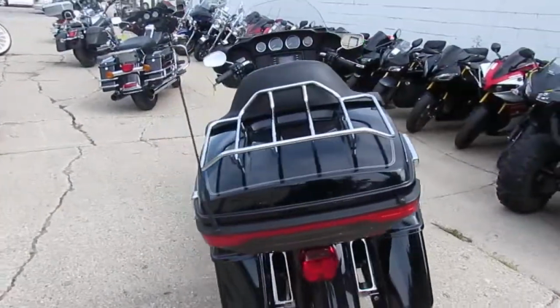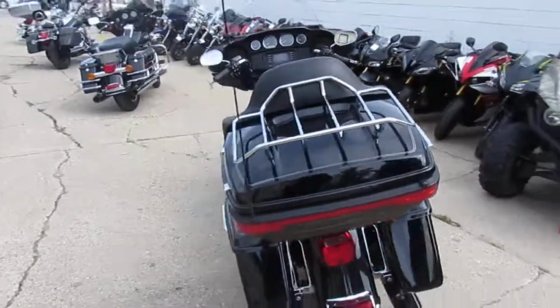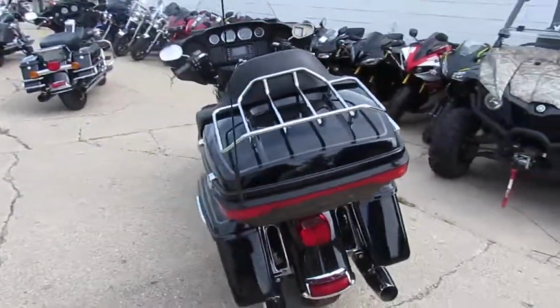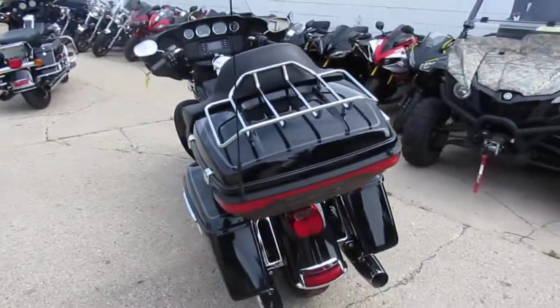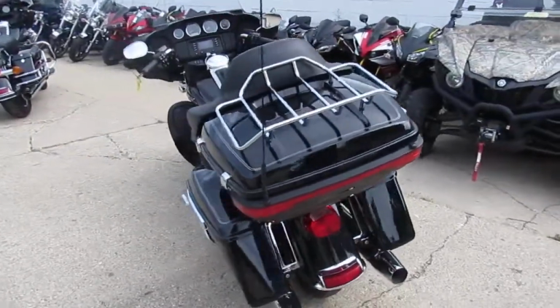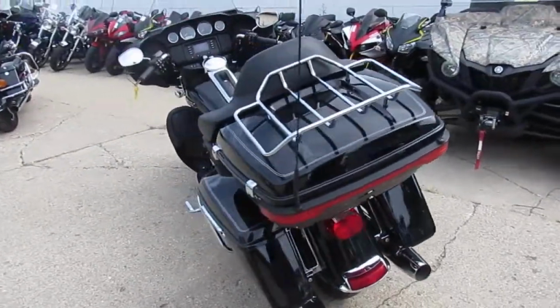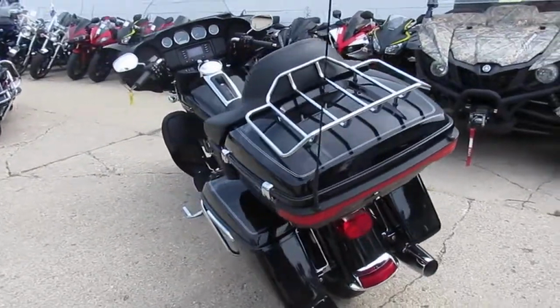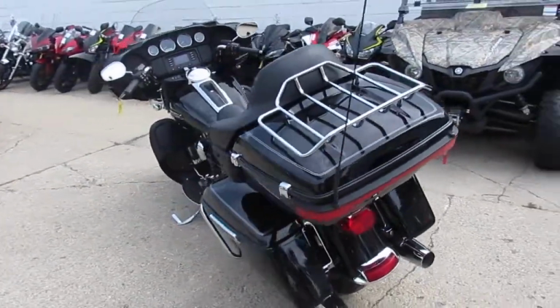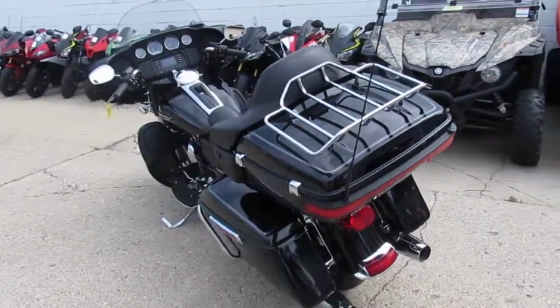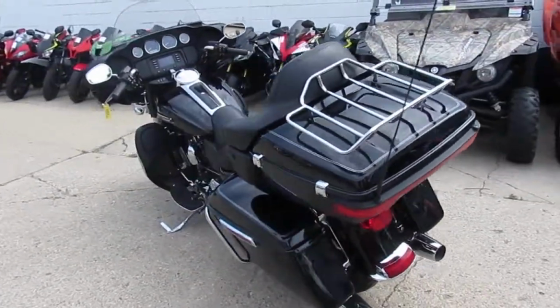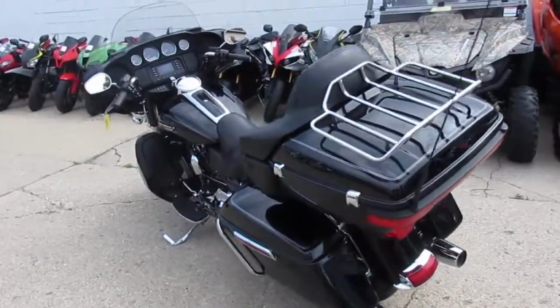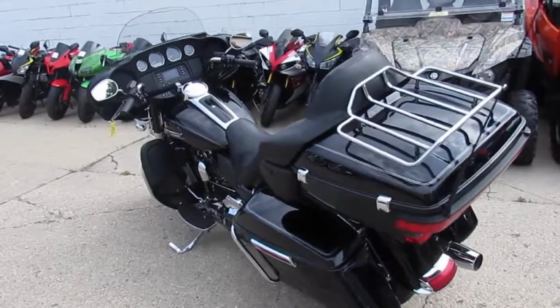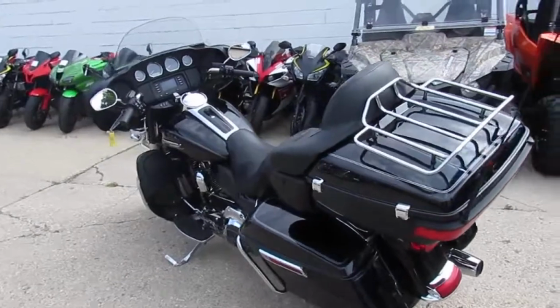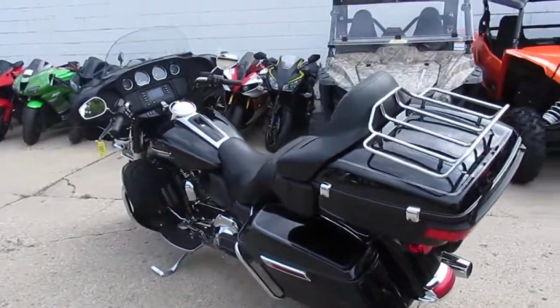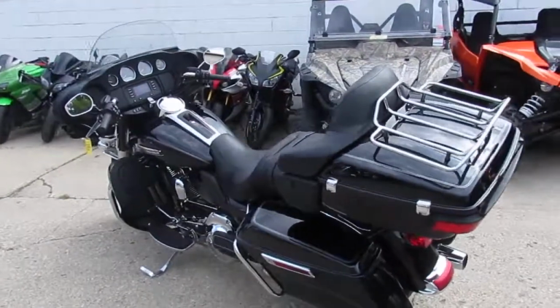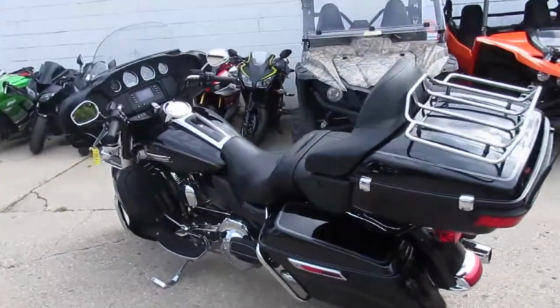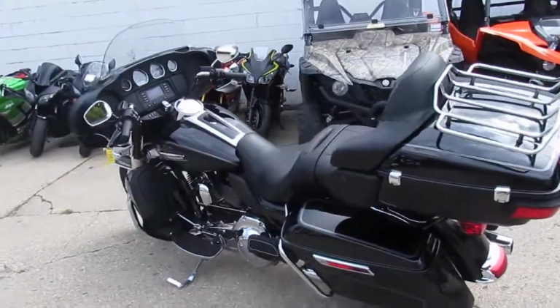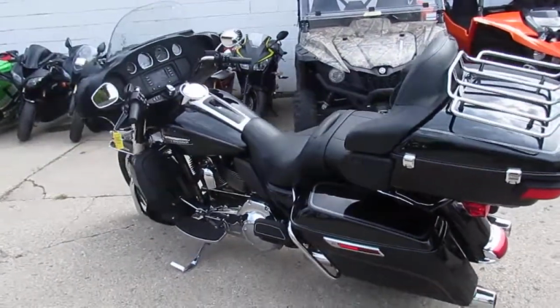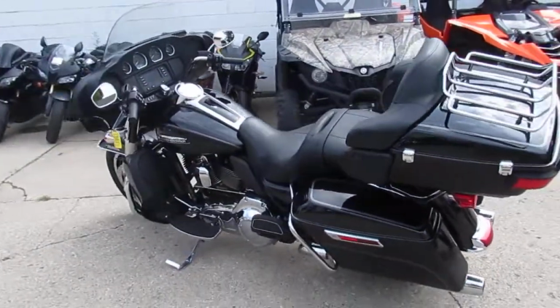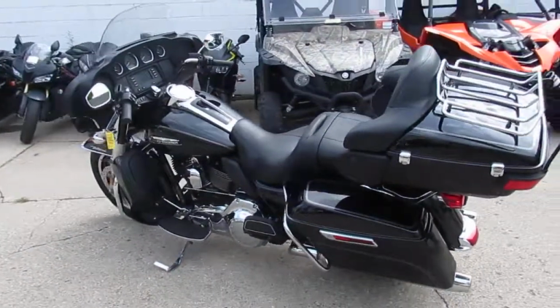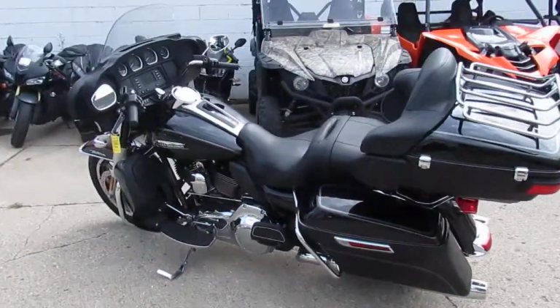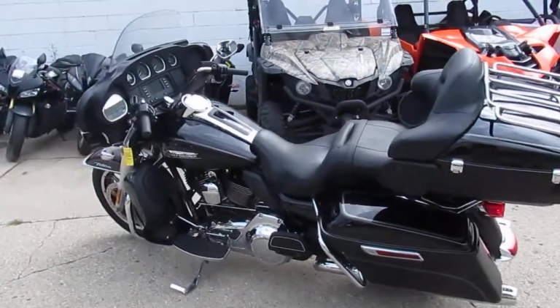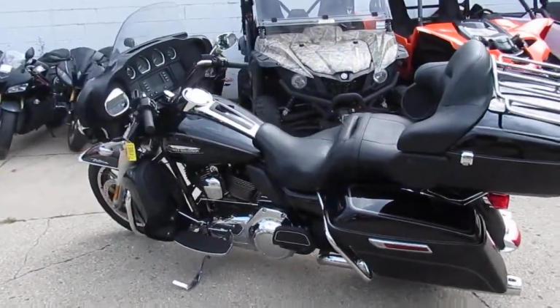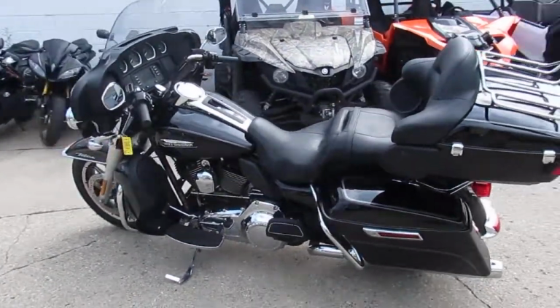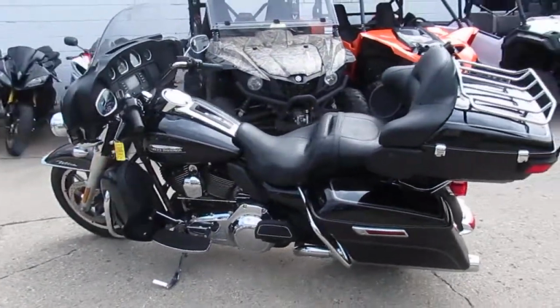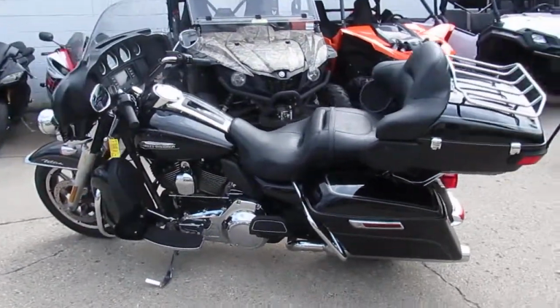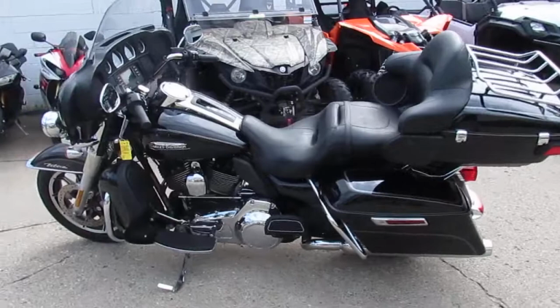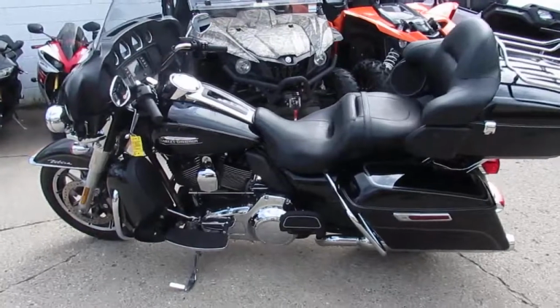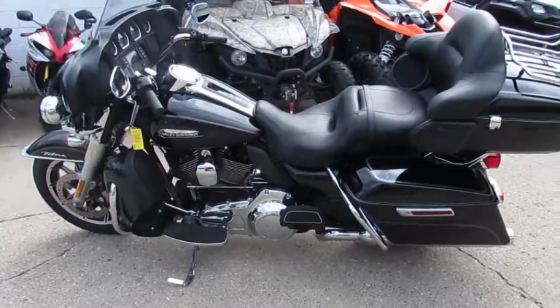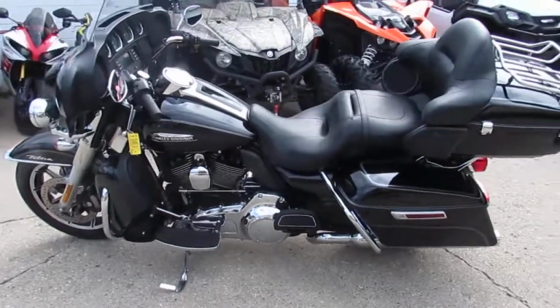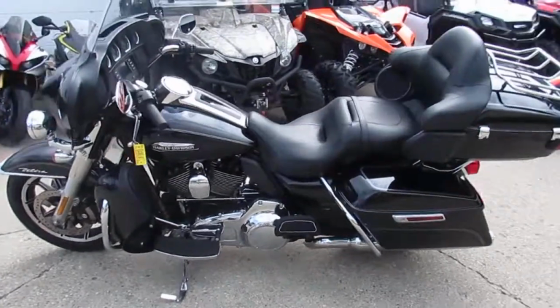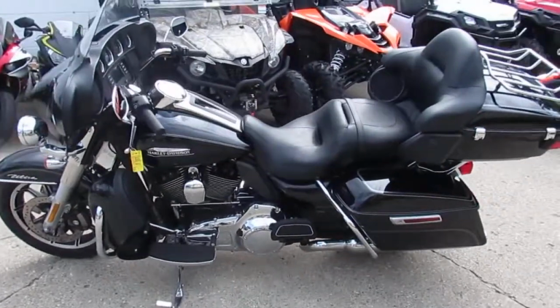Visit our website, it's ApprovalPowerSports.com. We've got over 250 used Harley-Davidsons. We've got over 400 used bikes in our showroom. Call today and you can ride today.